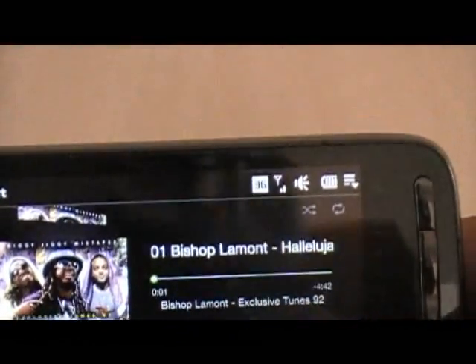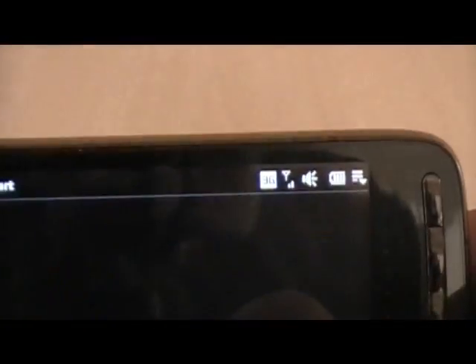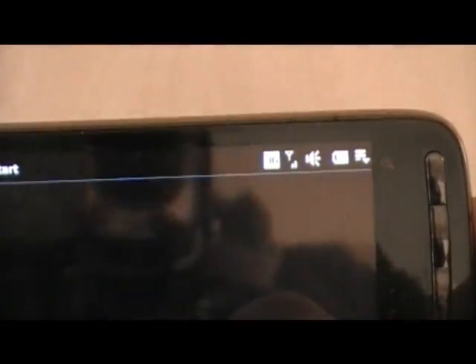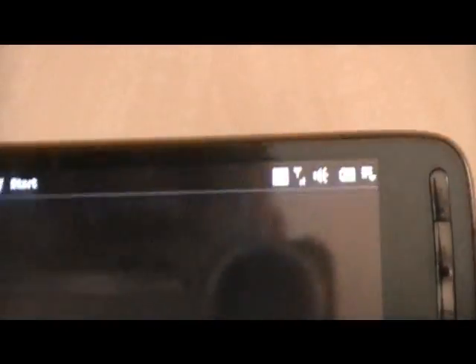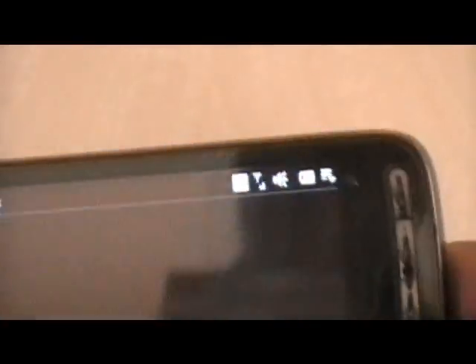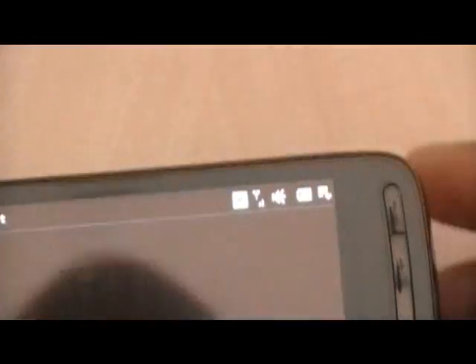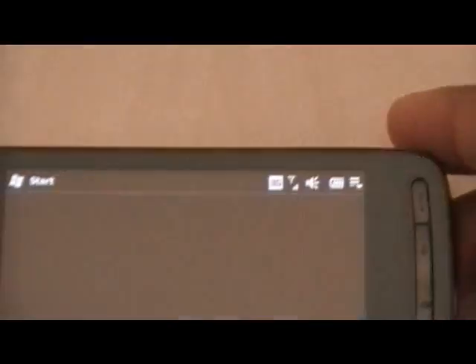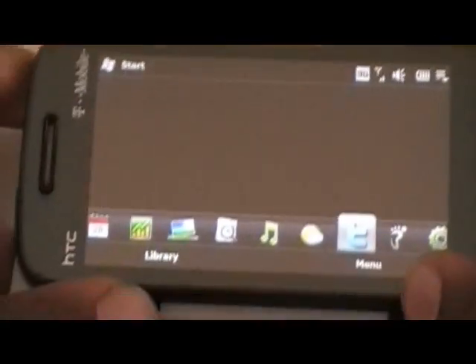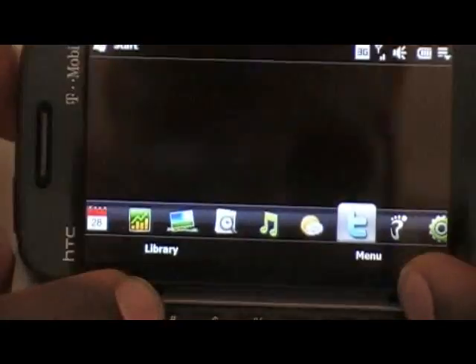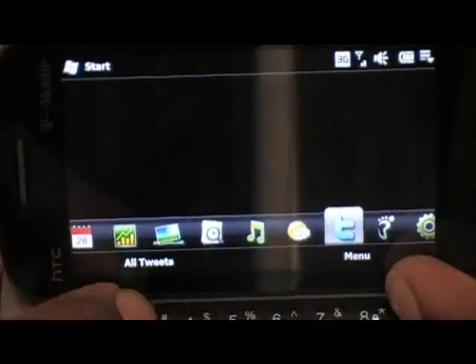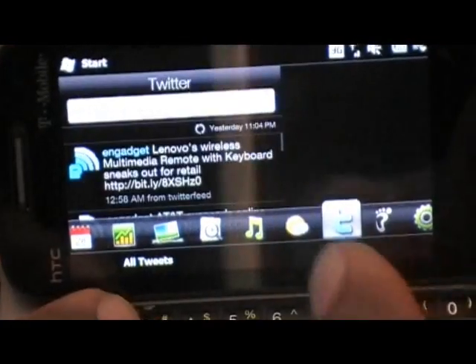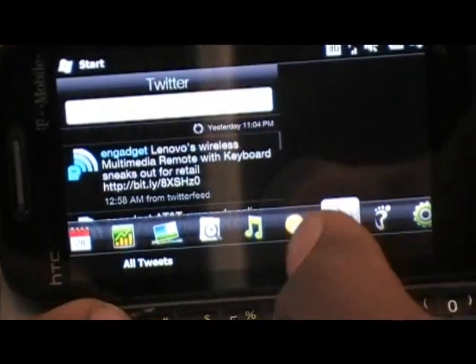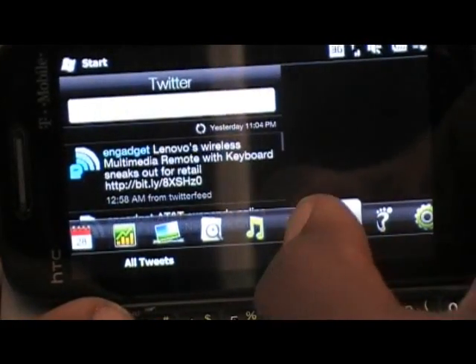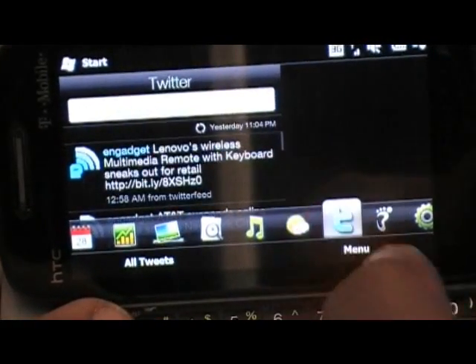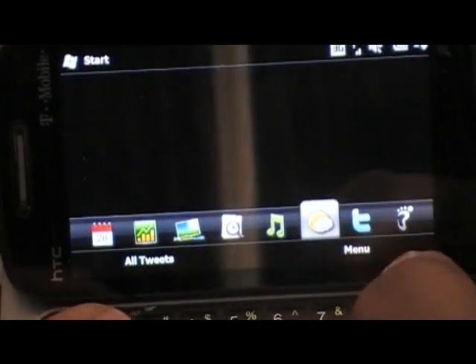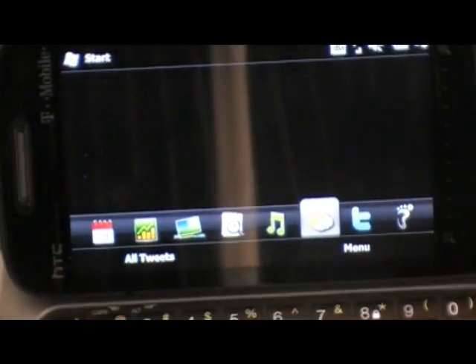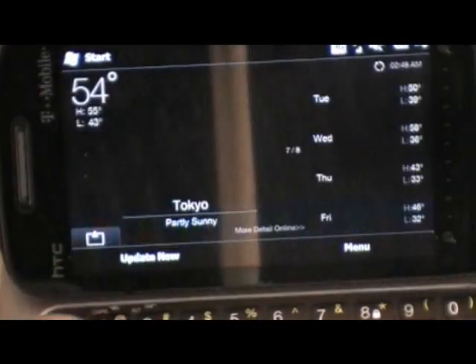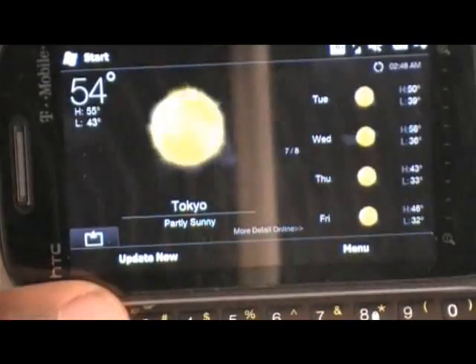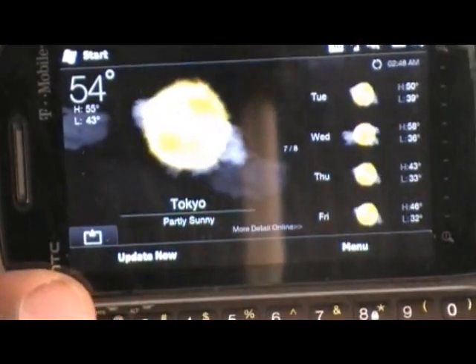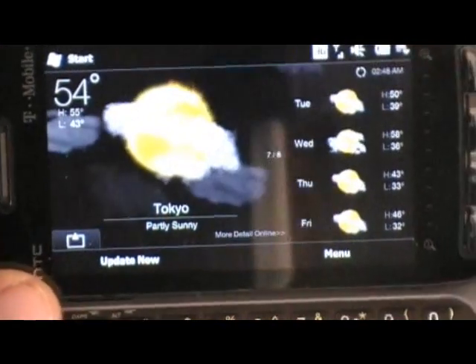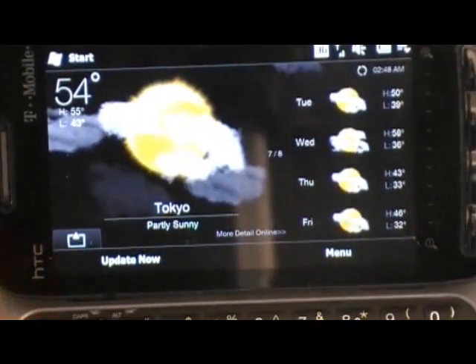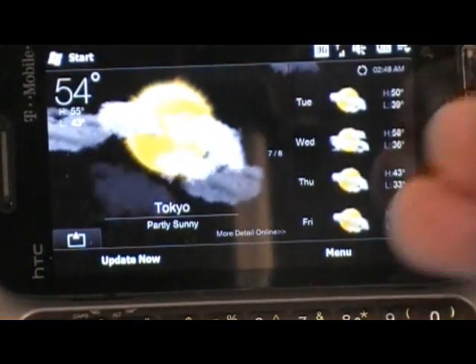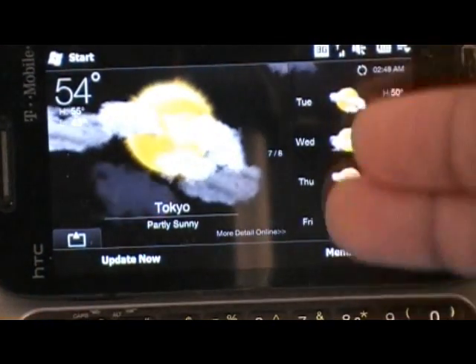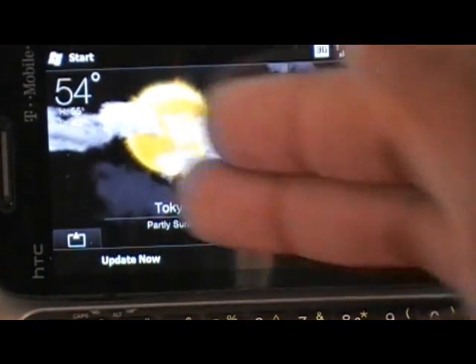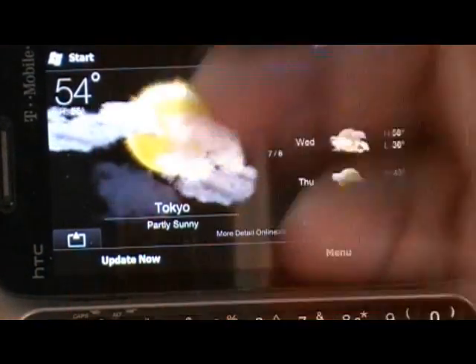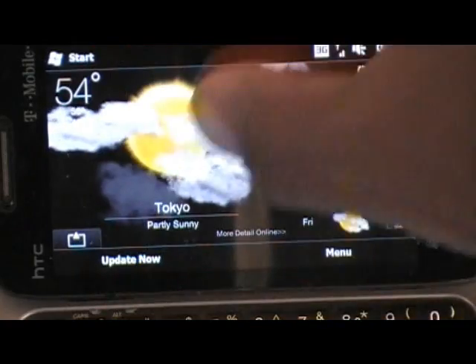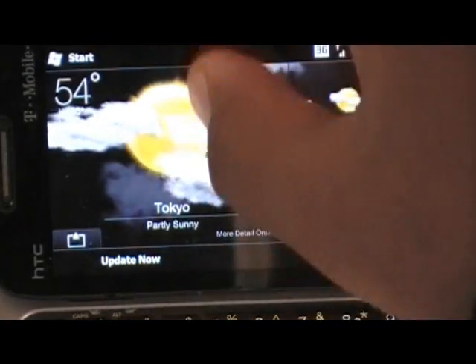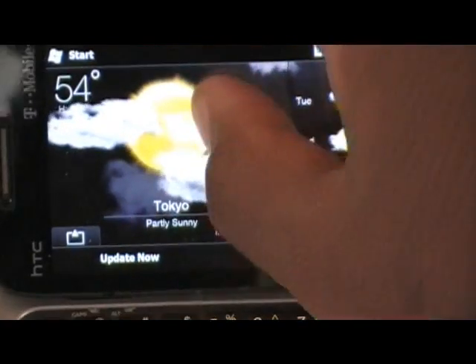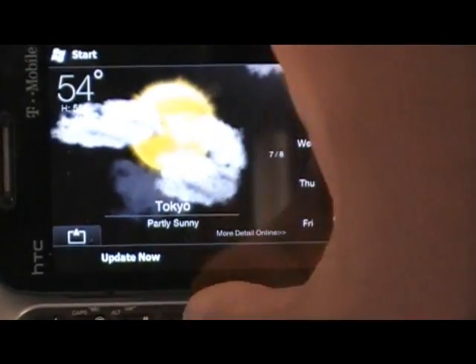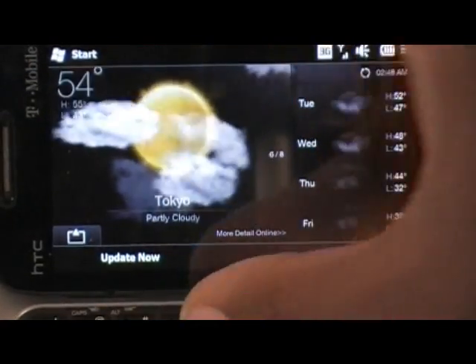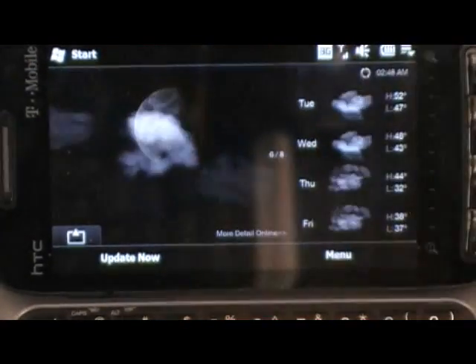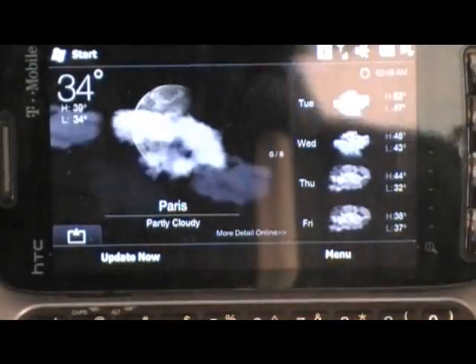The weather tab — the weather's on the side, and then the actual temperature and all that is in the middle.